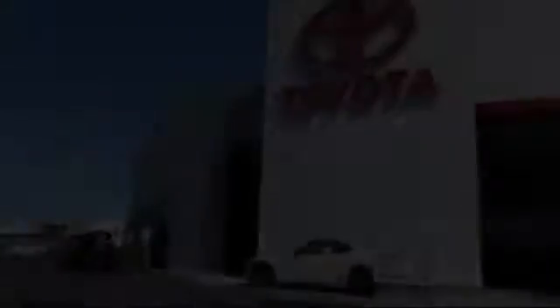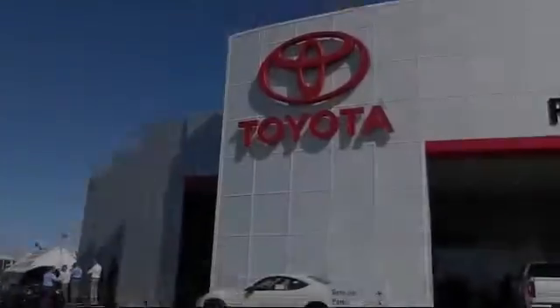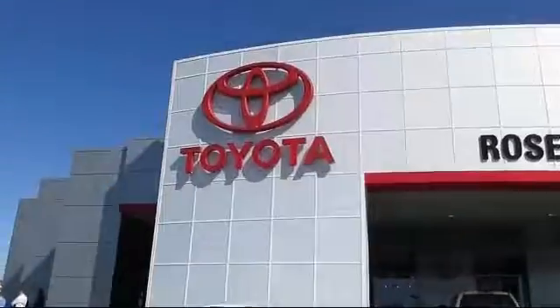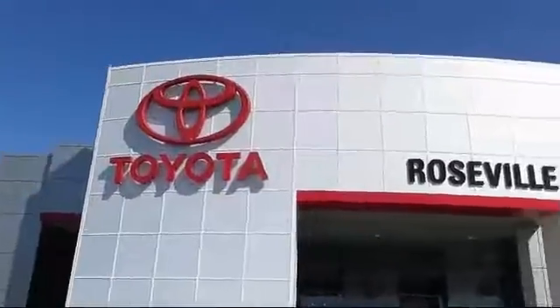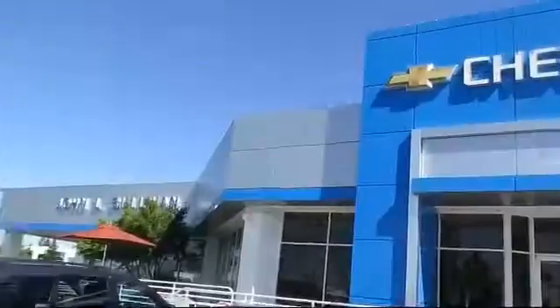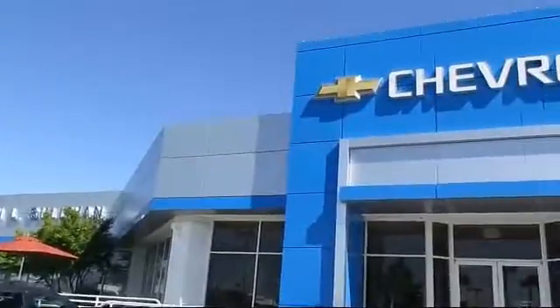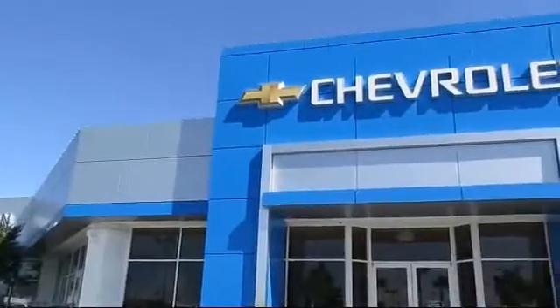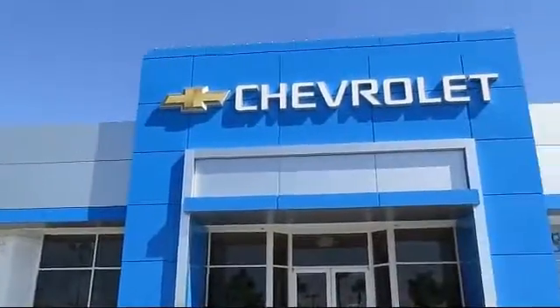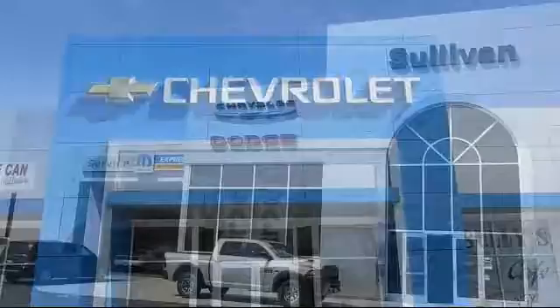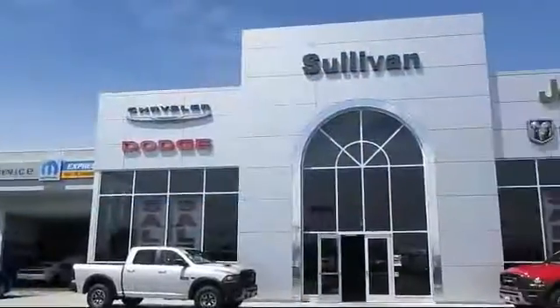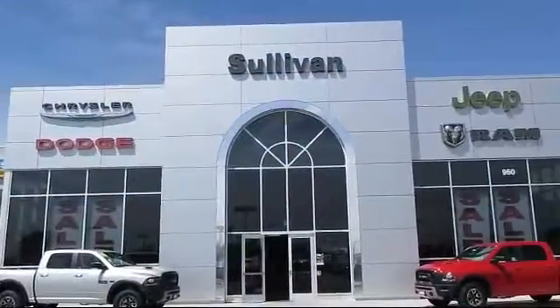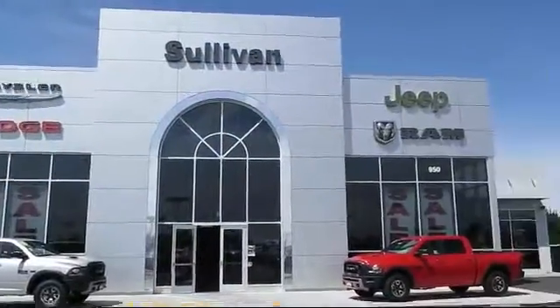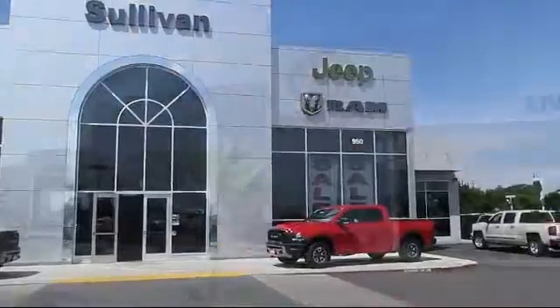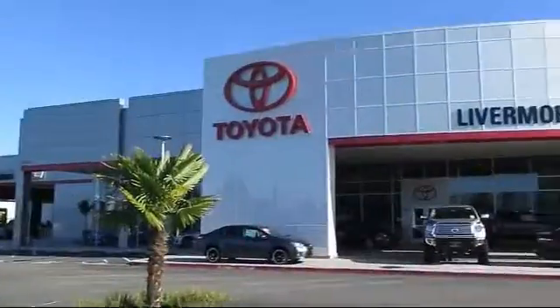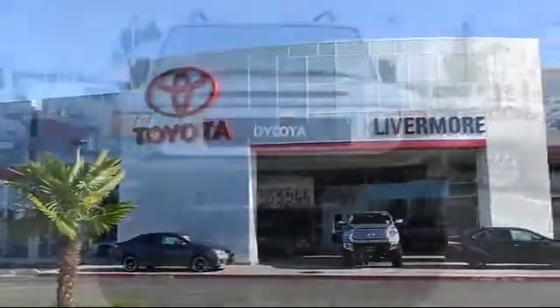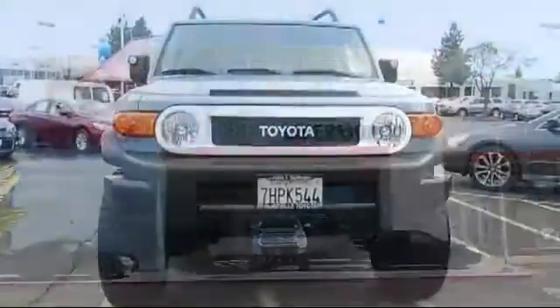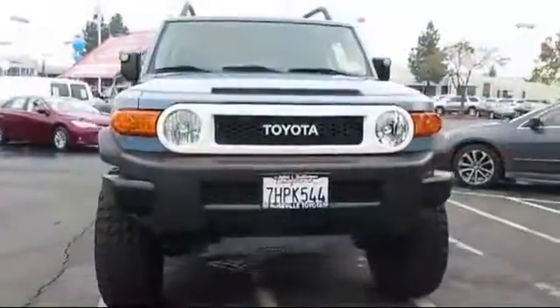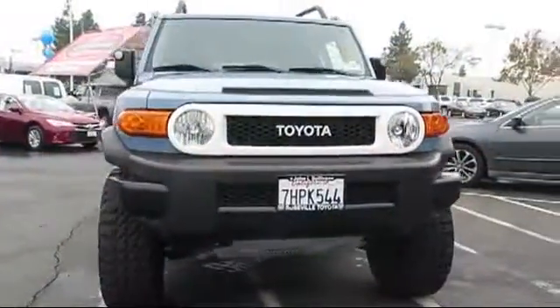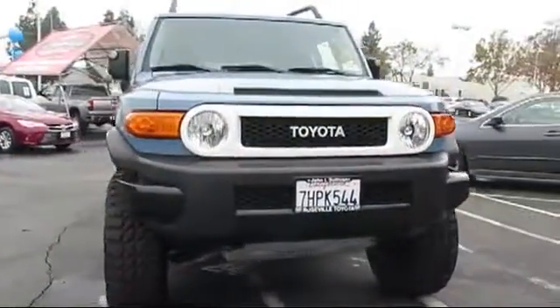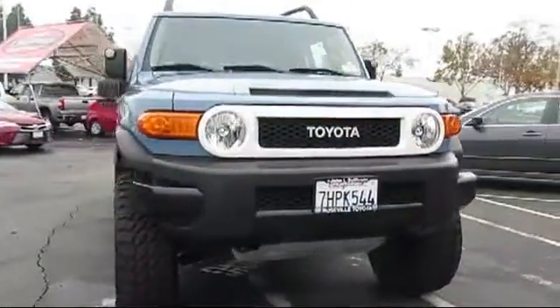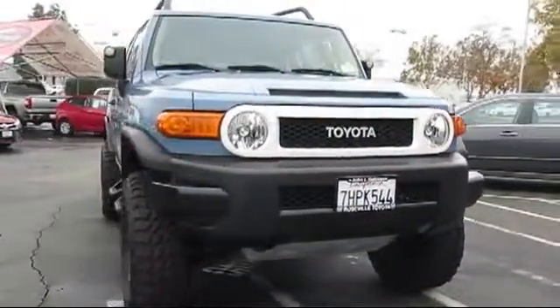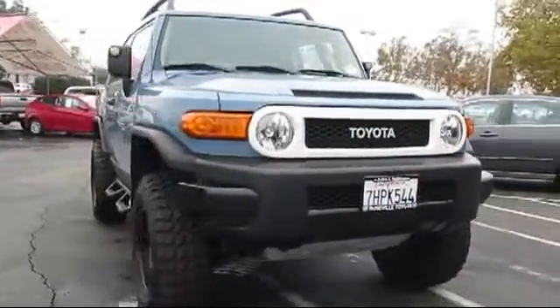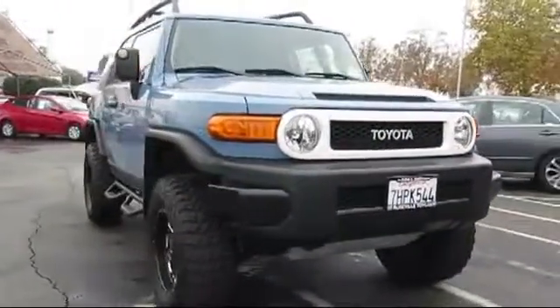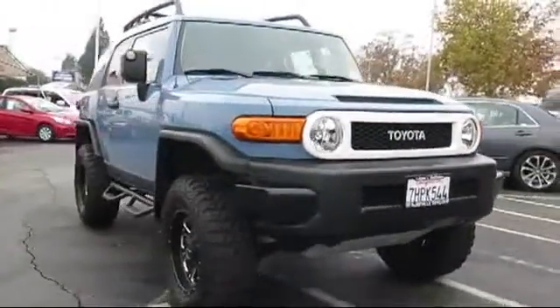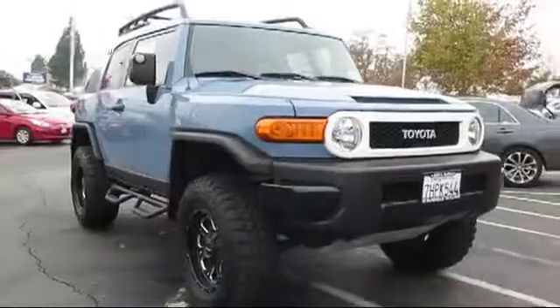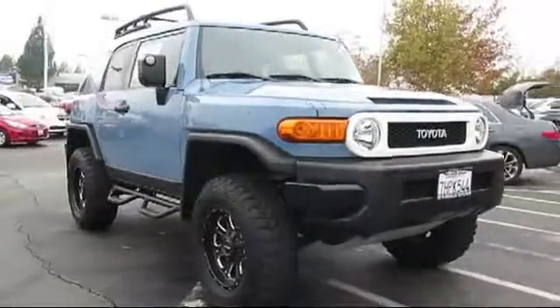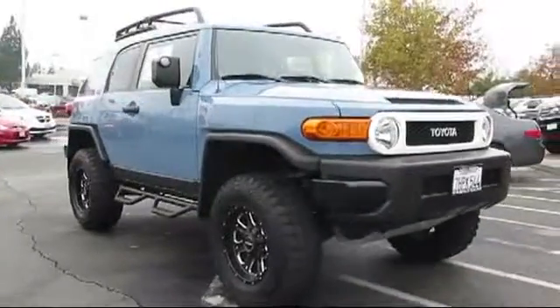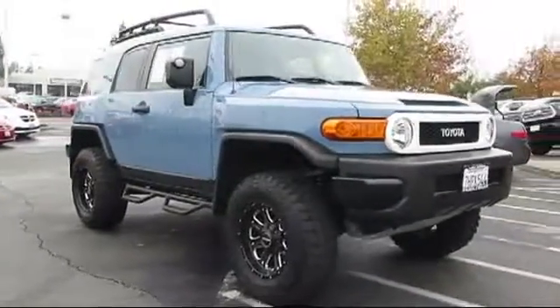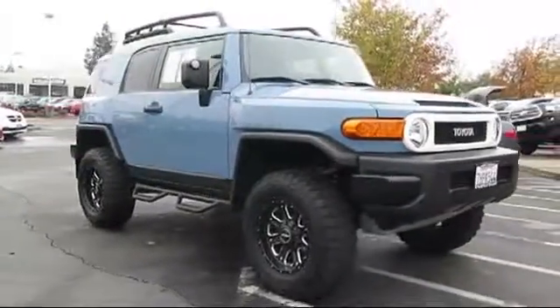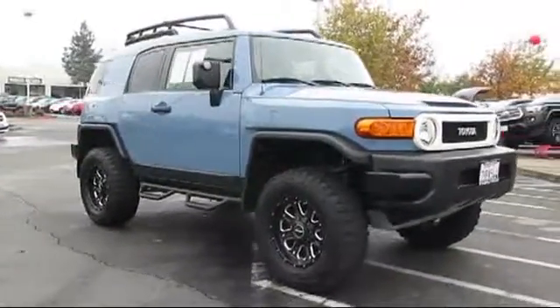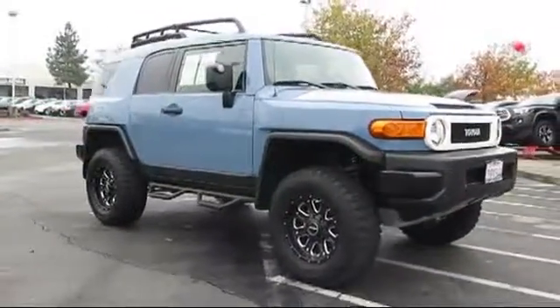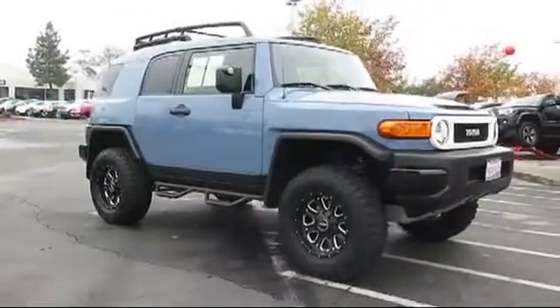For over 60 years the Sullivan Automotive Group has been serving Northern California's automotive needs, and here's a look at one of our quality pre-owned vehicles from our massive inventory of over a thousand vehicles.